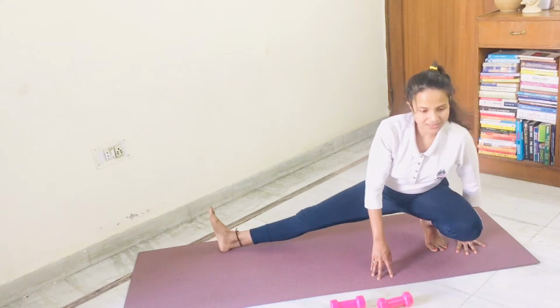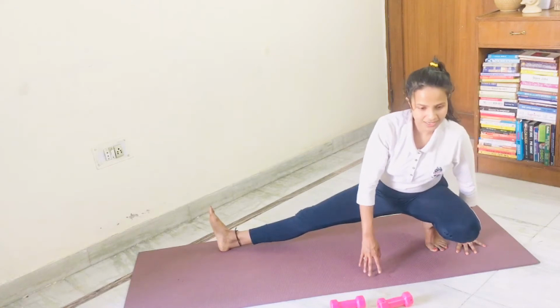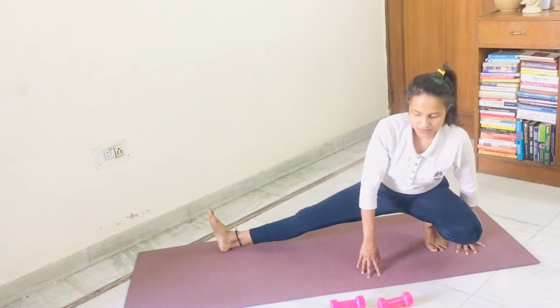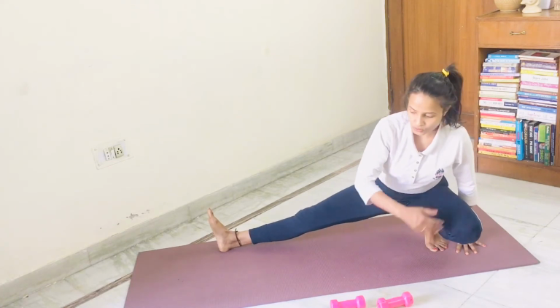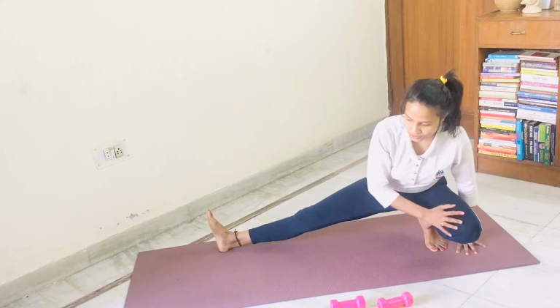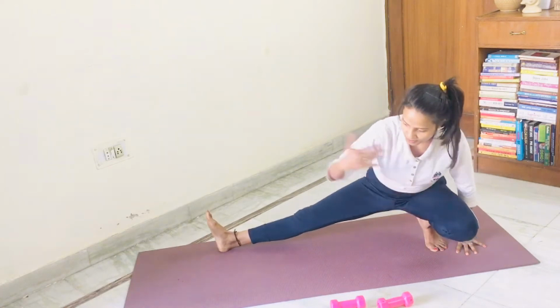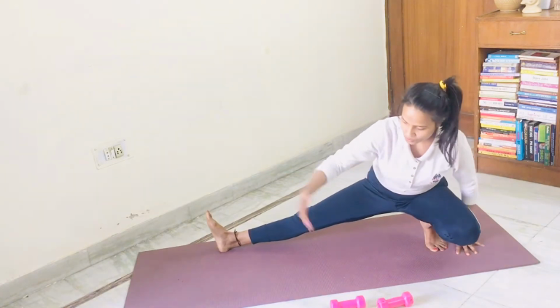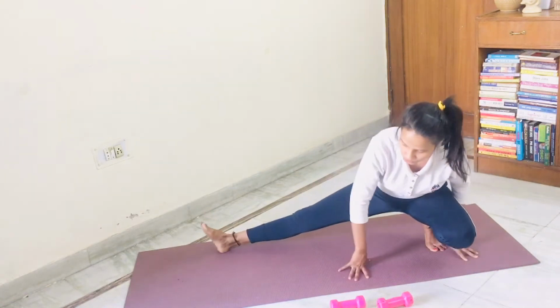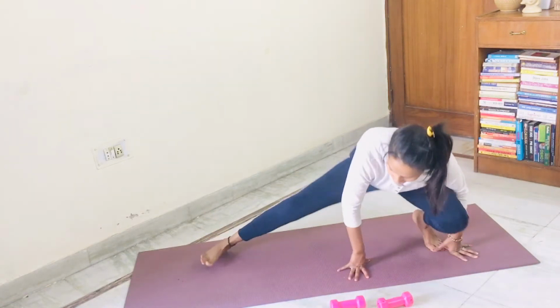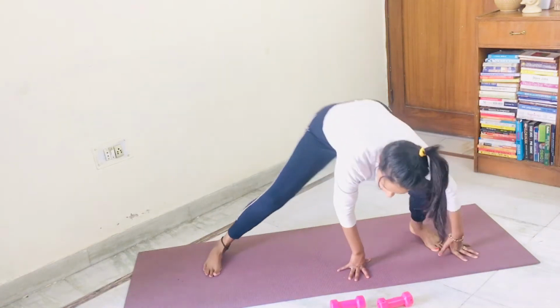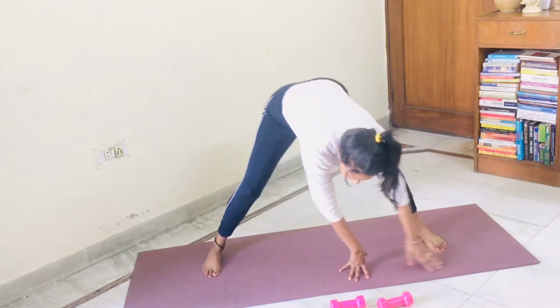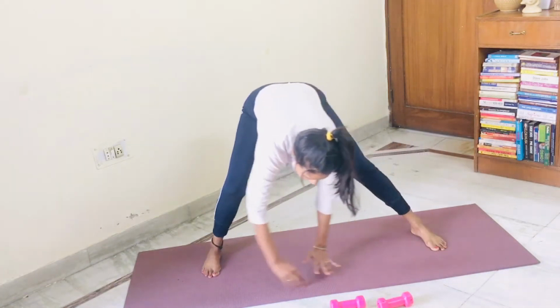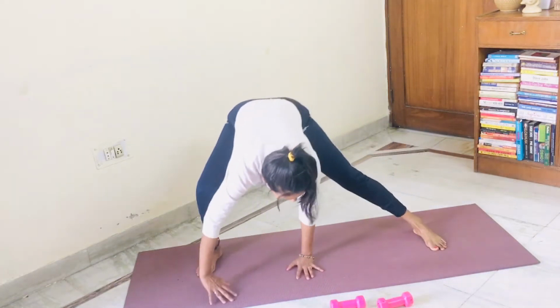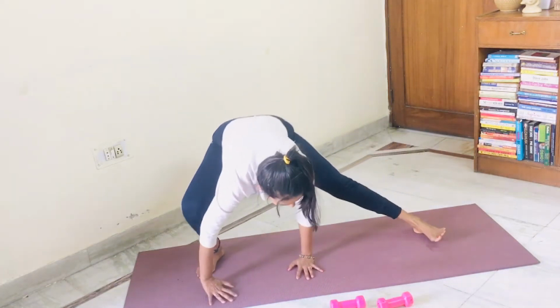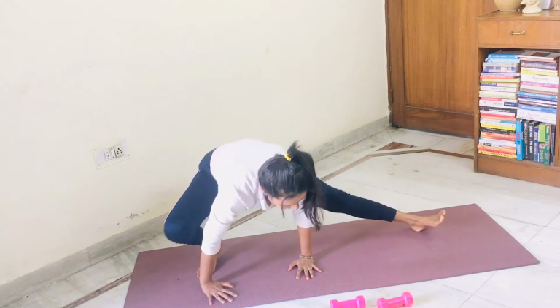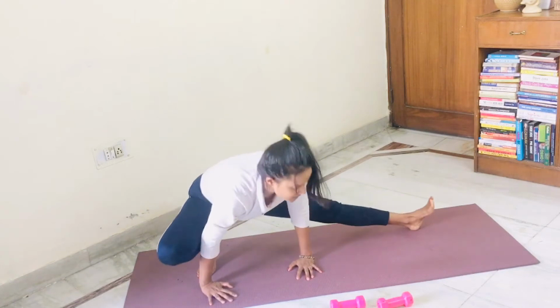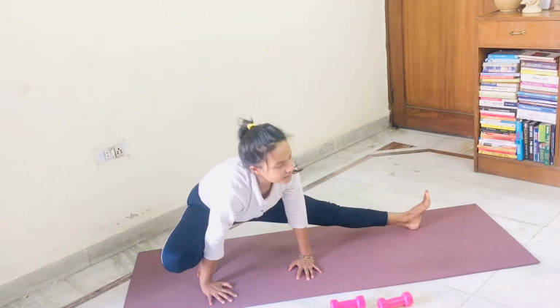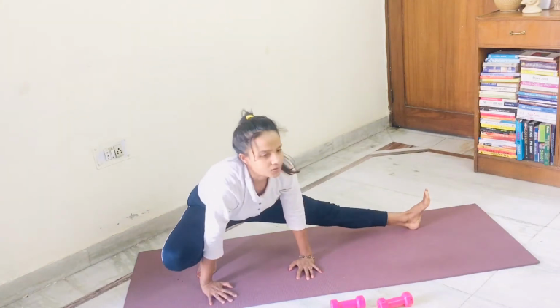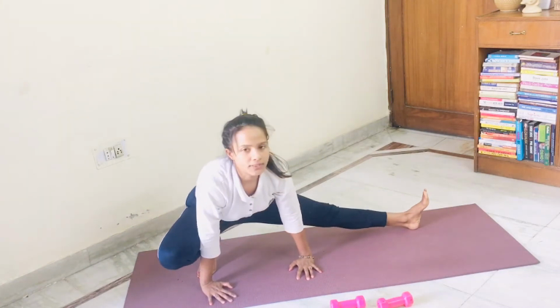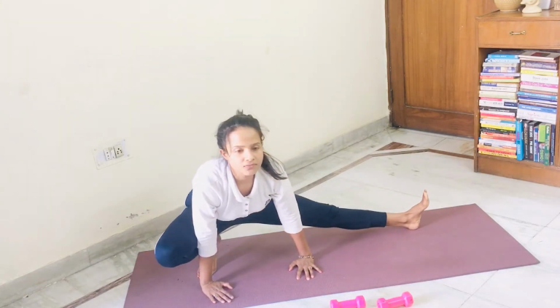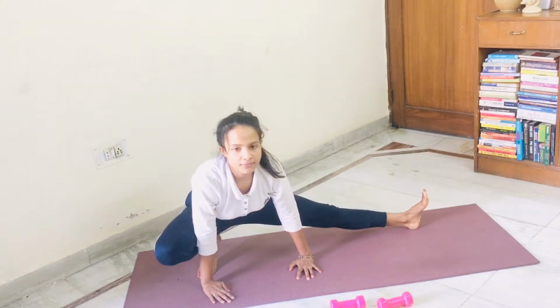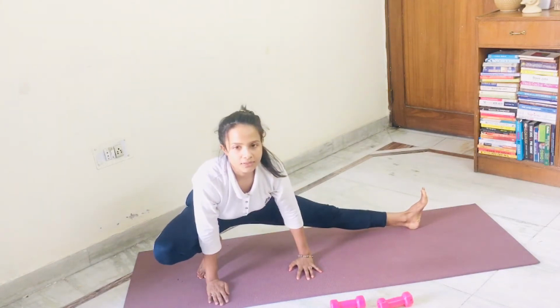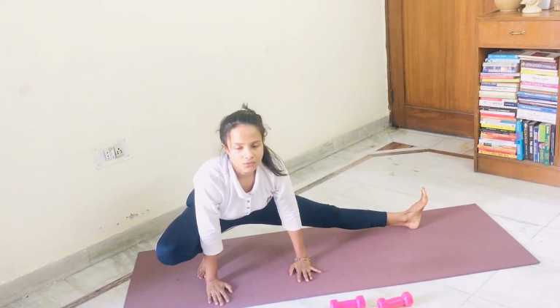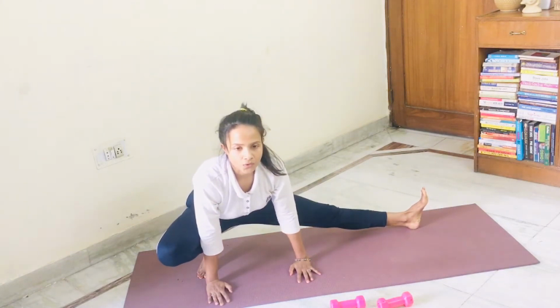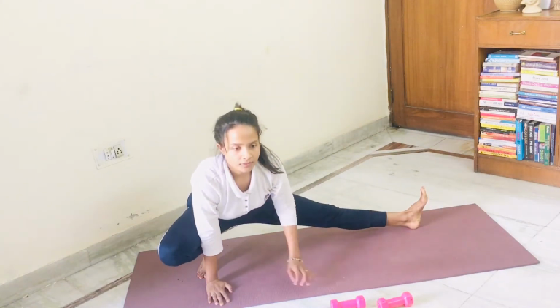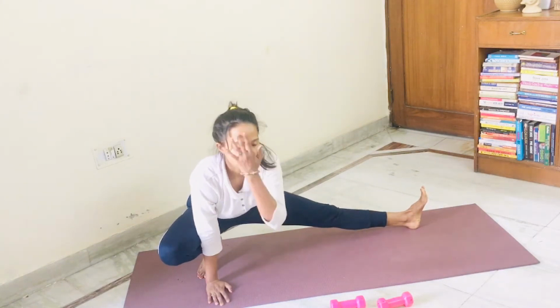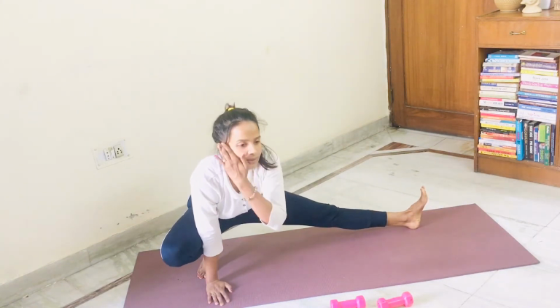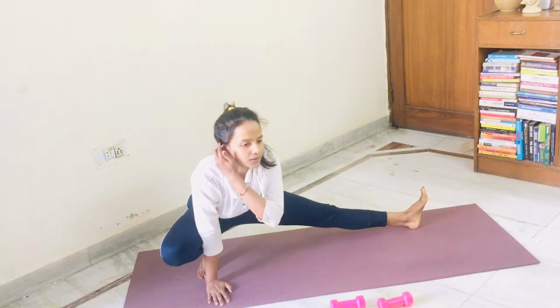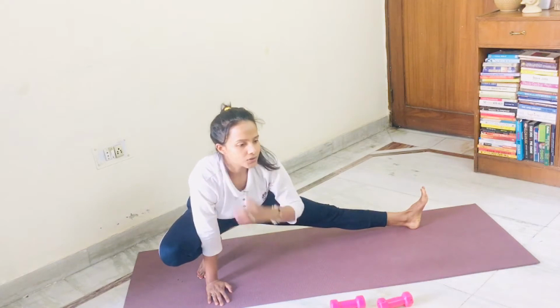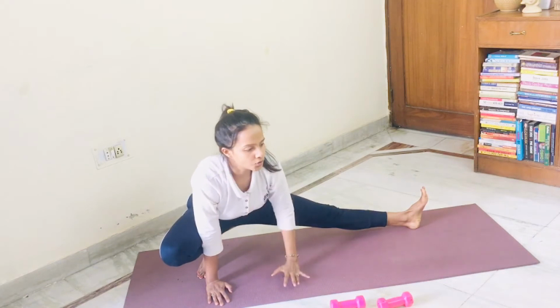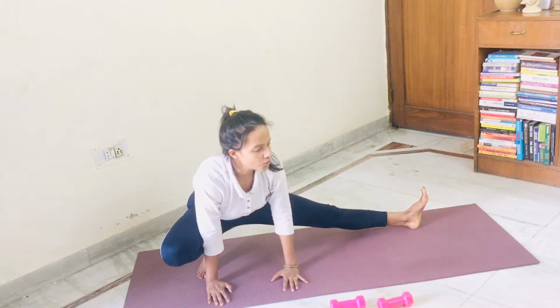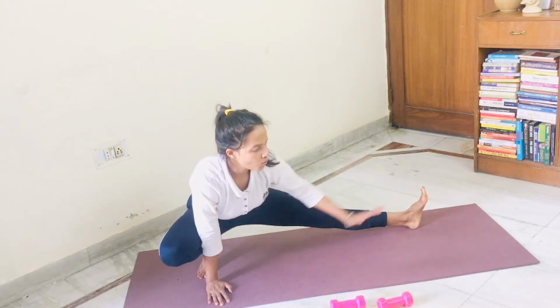So this is six. Now switch your skandasana onto the other leg like this, with support. And this is skandasana. Hold it. Five, four, three, two, one.